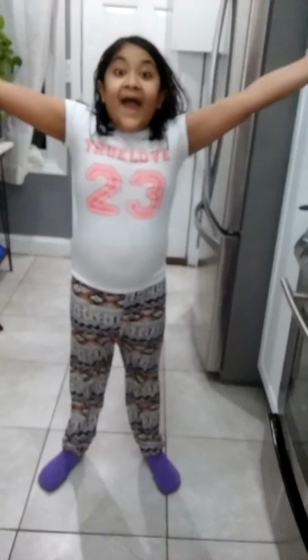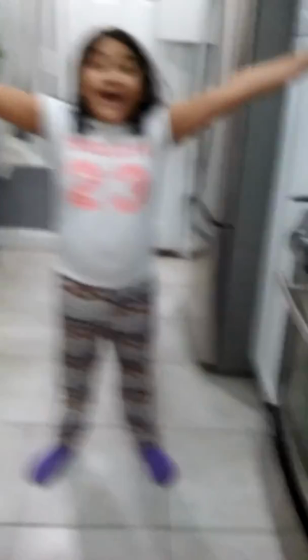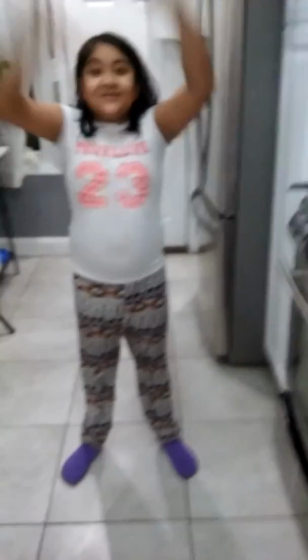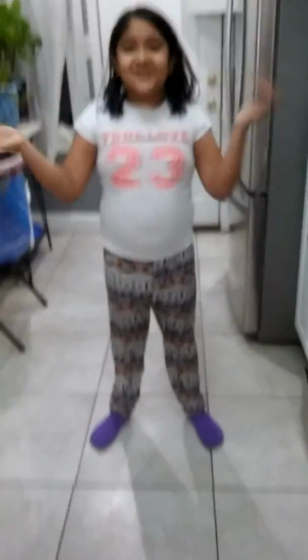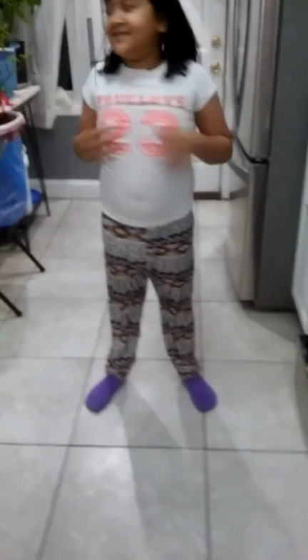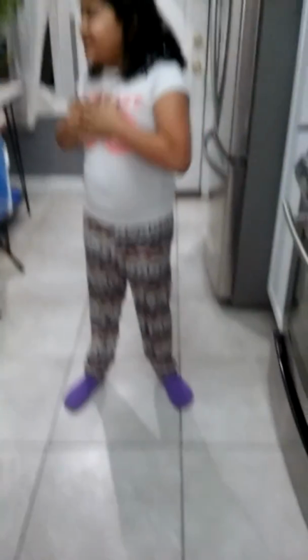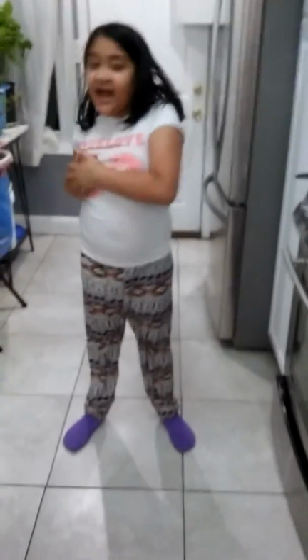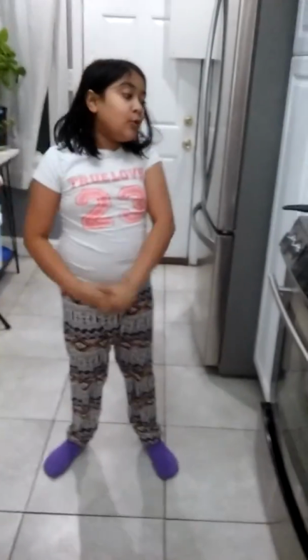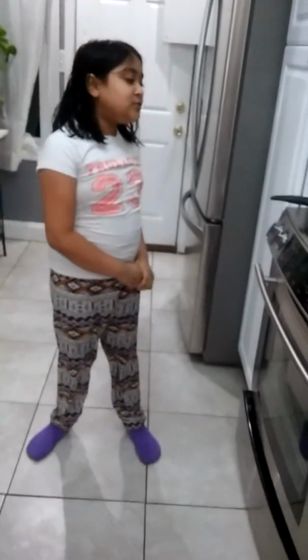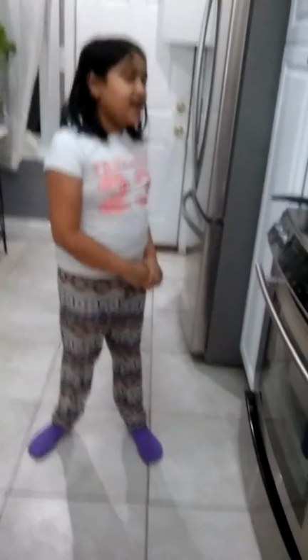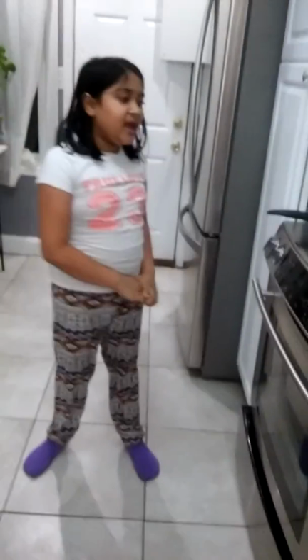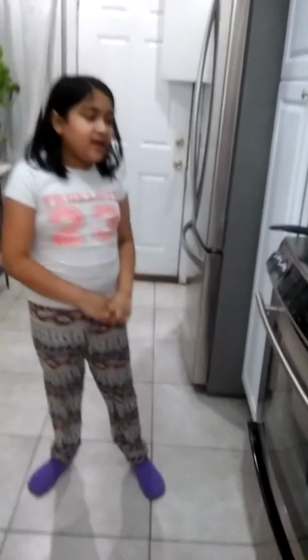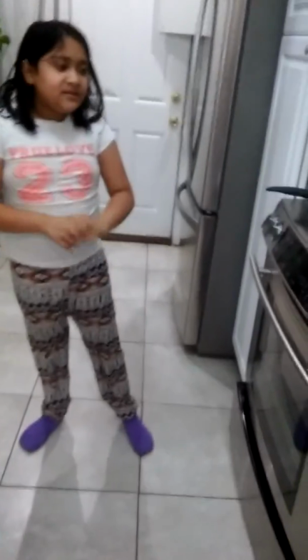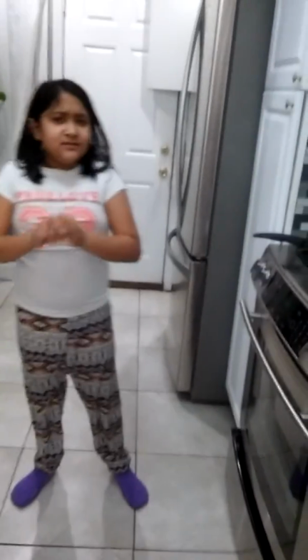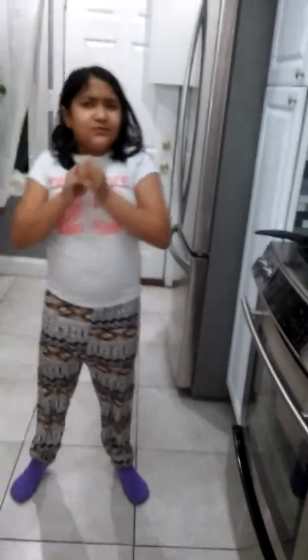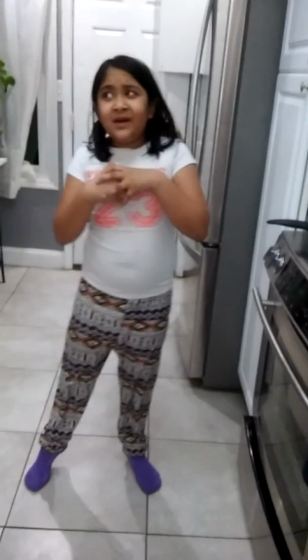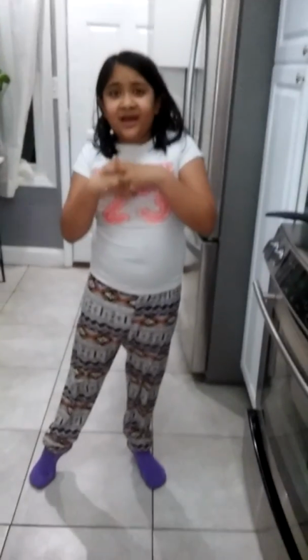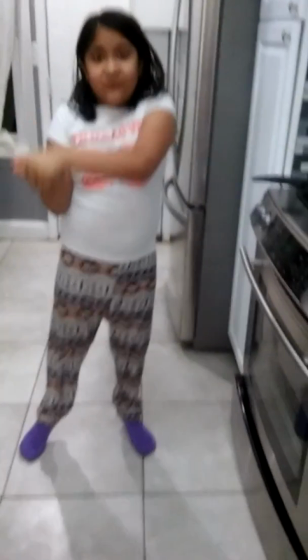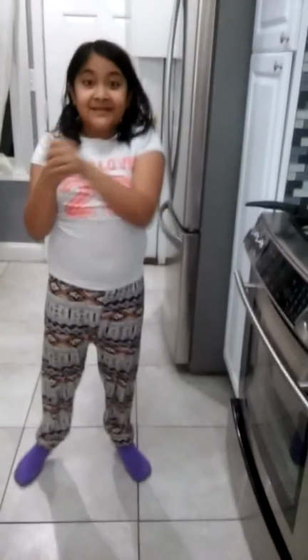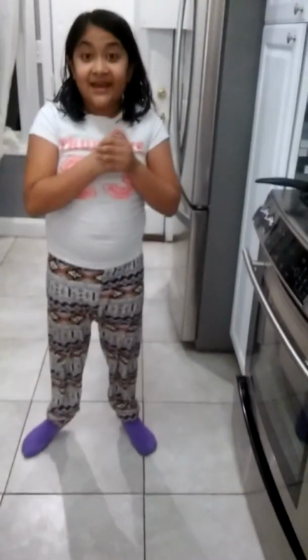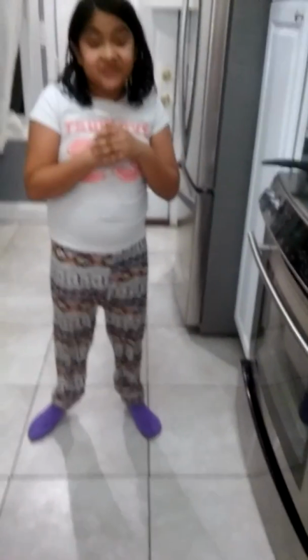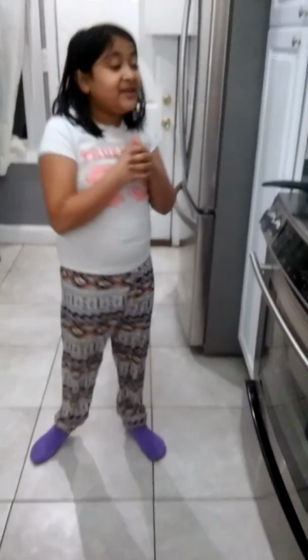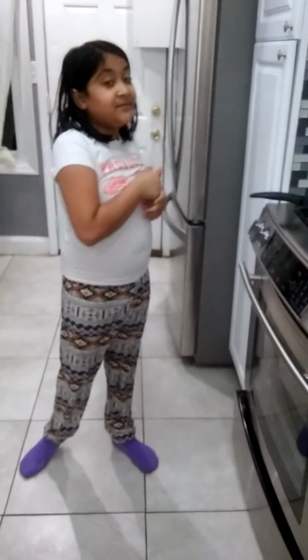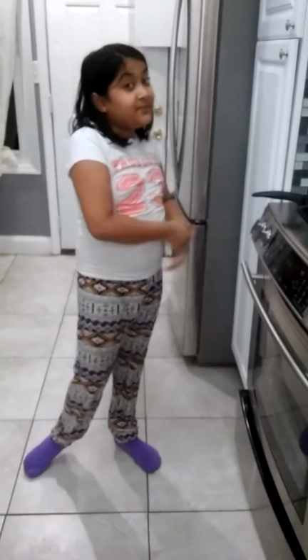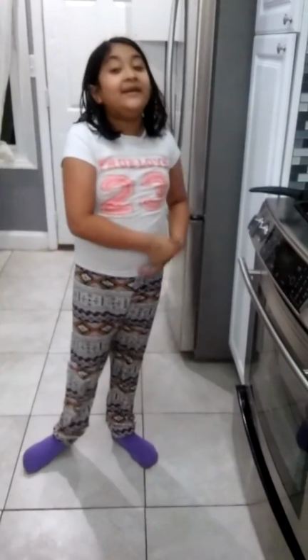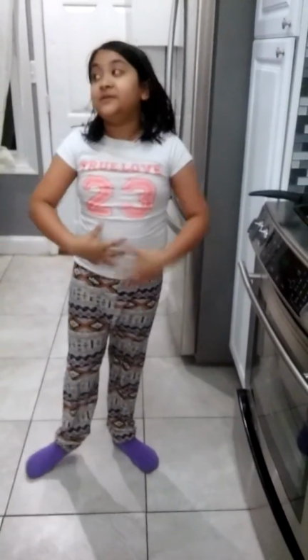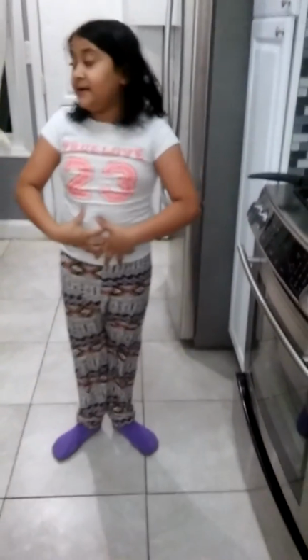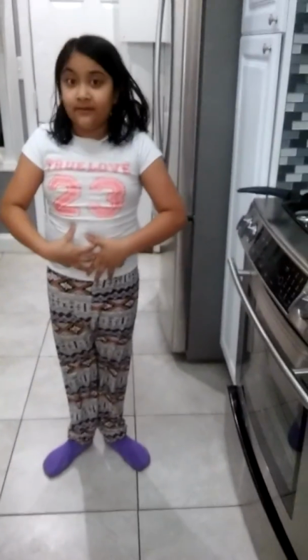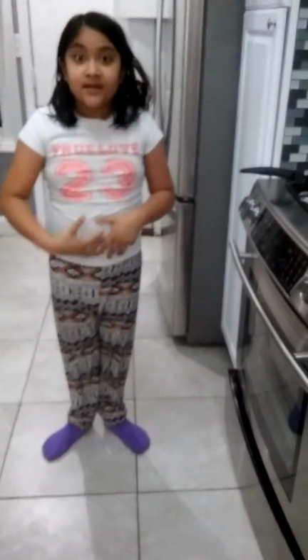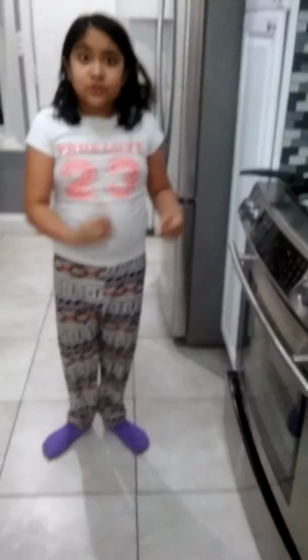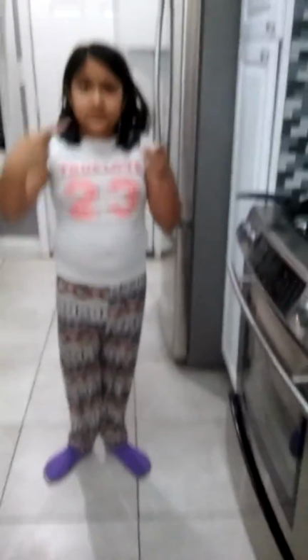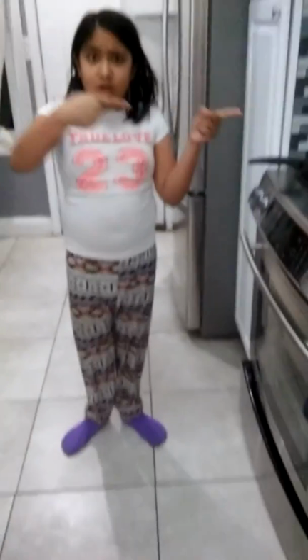Hey guys and ladies! Today I am going to make one of my foods that I like to eat — some pancakes — because I'm hungry. So let's go.